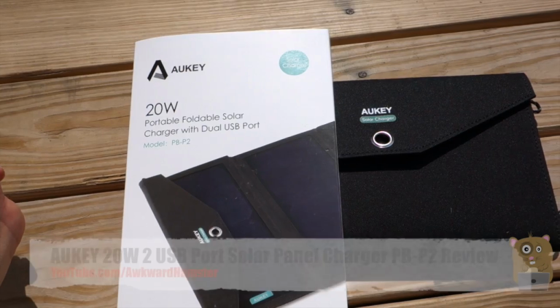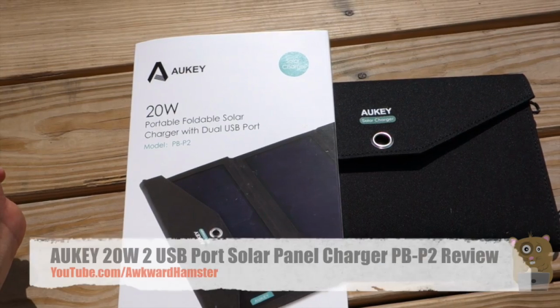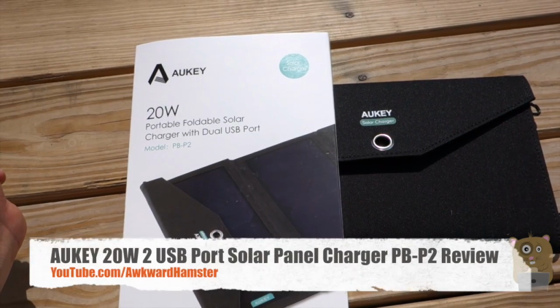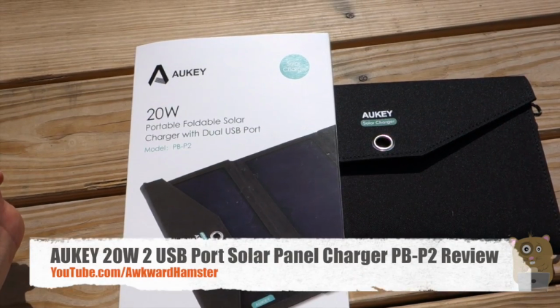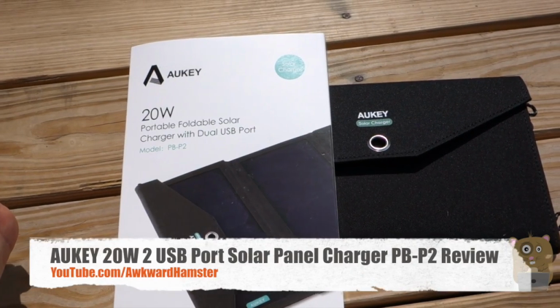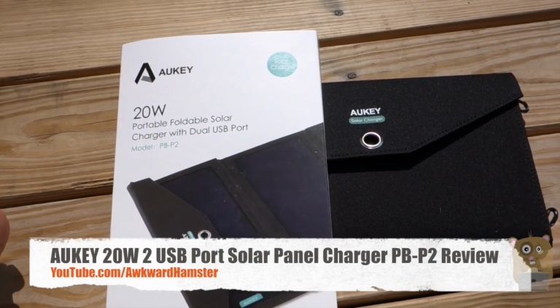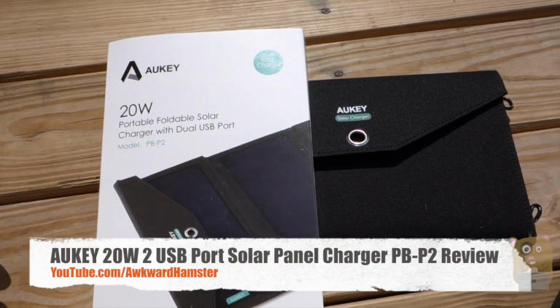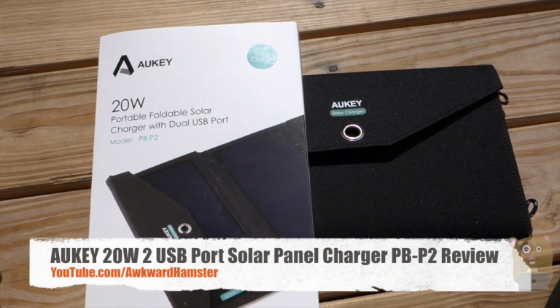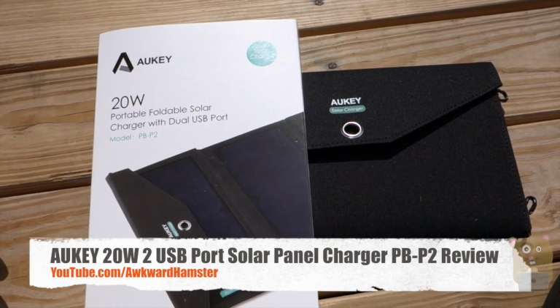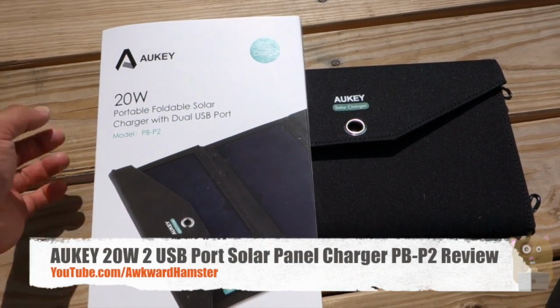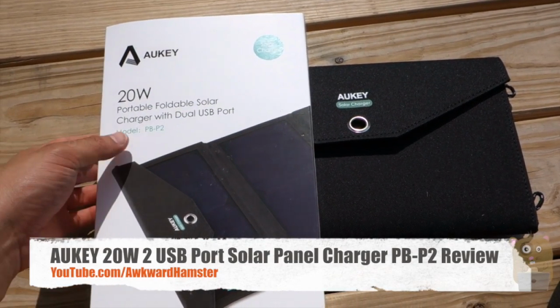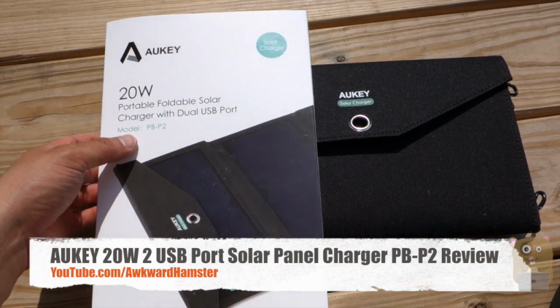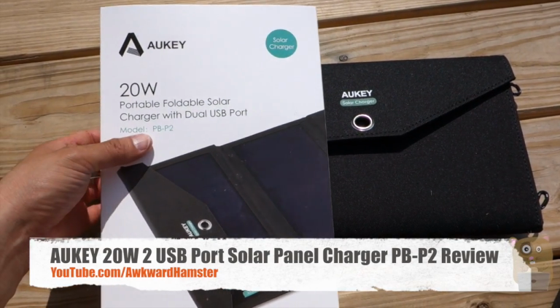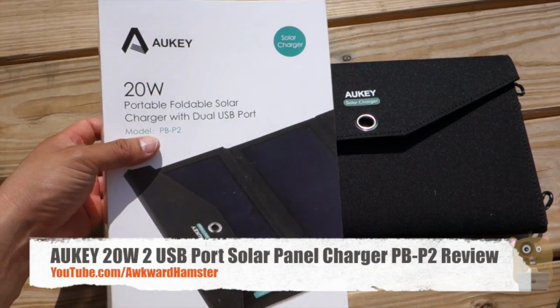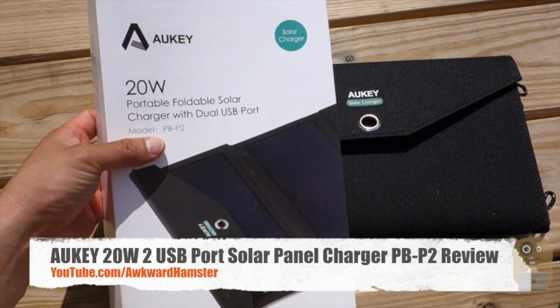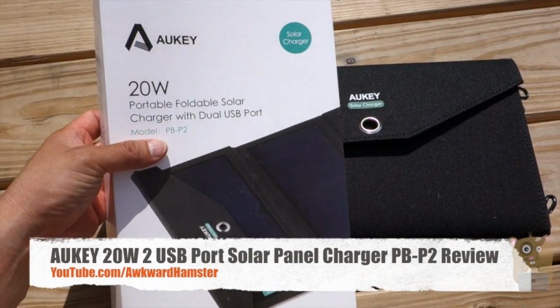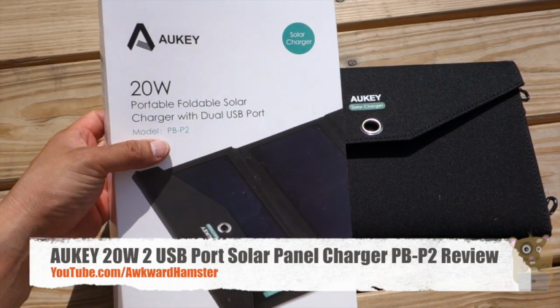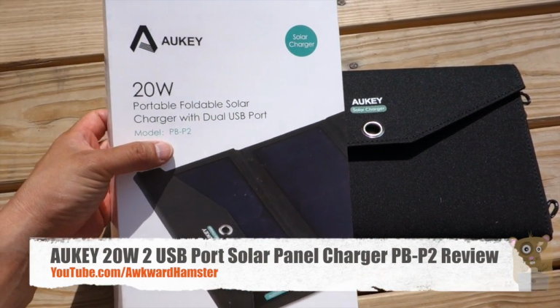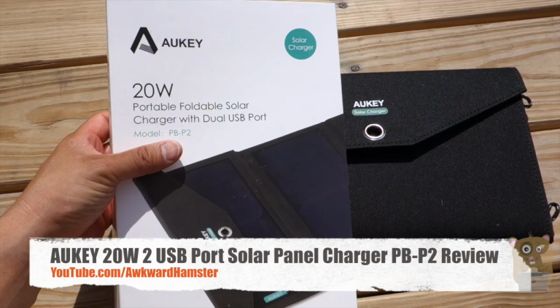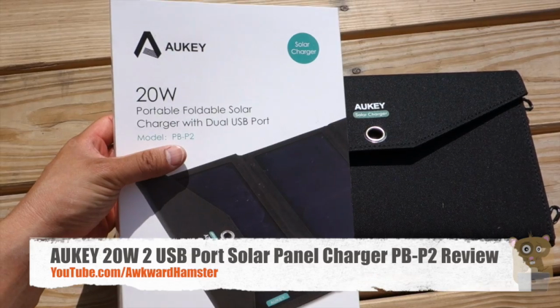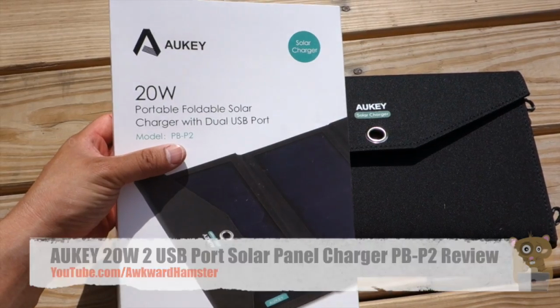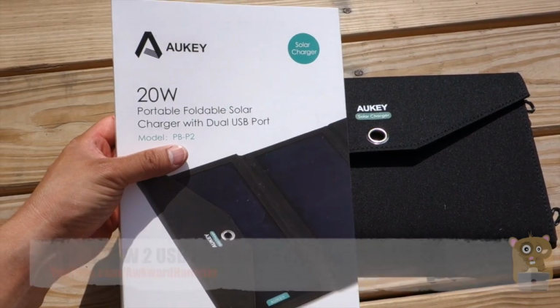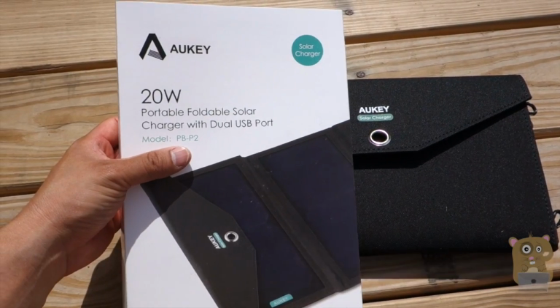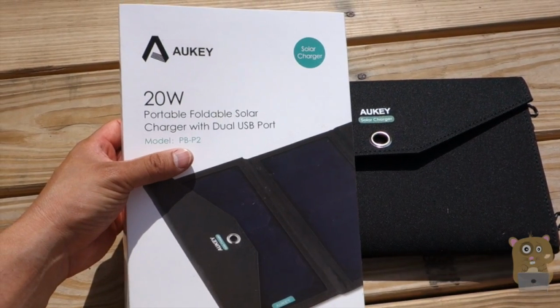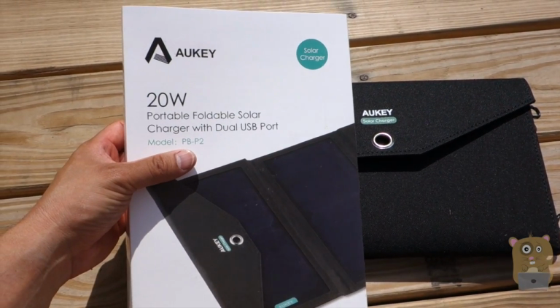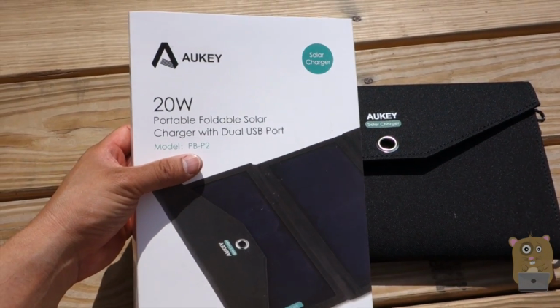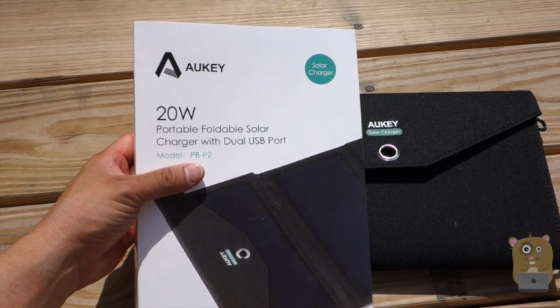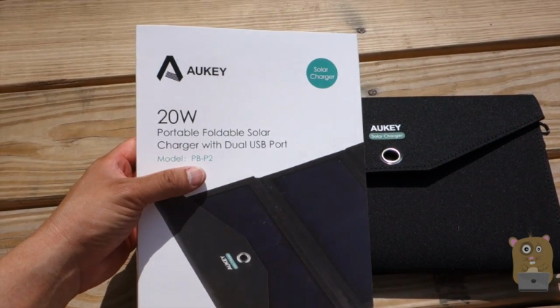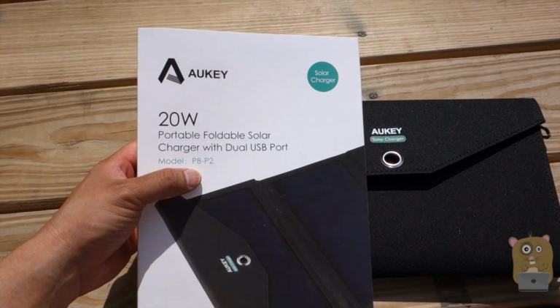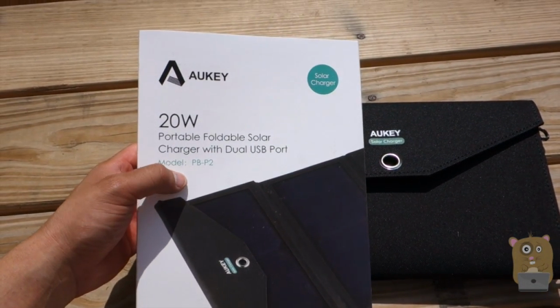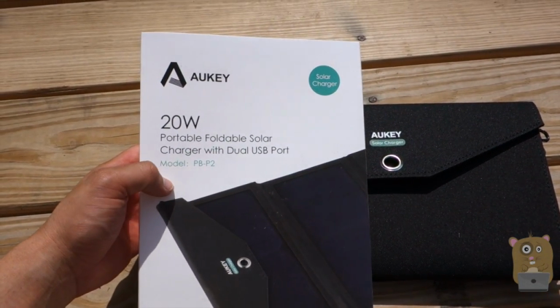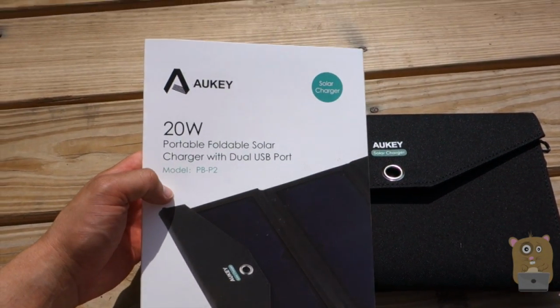Hi, welcome to Aquile Hamster. Today I'll be reviewing this all-key 20-watt foldable portable solar charging panel with dual USB port. The model is PB-P2.